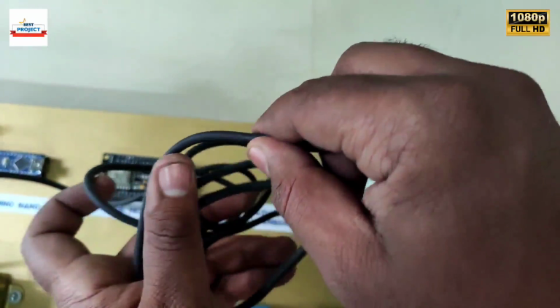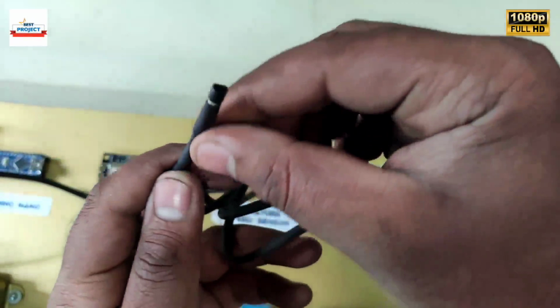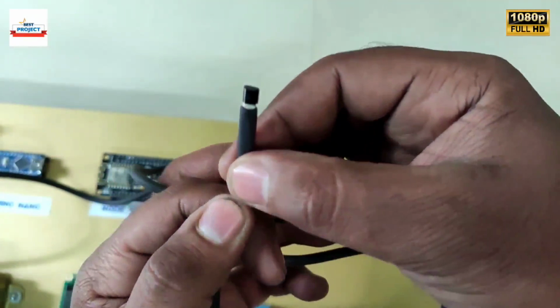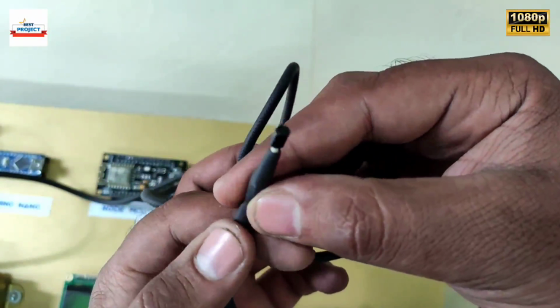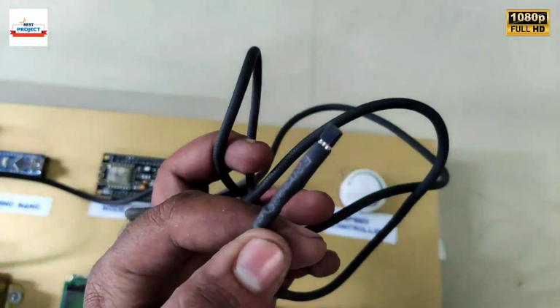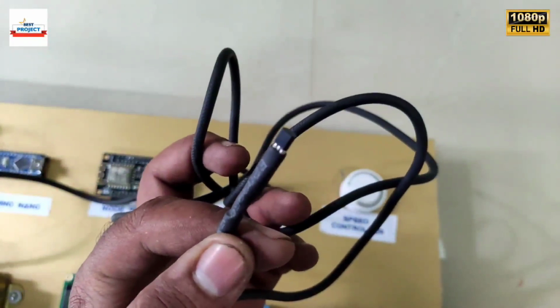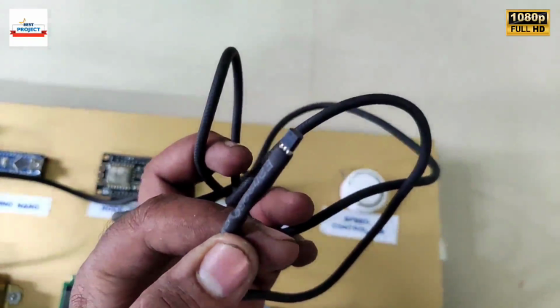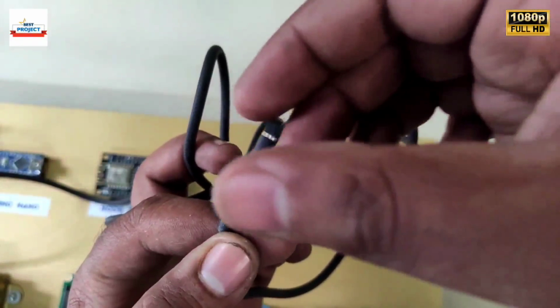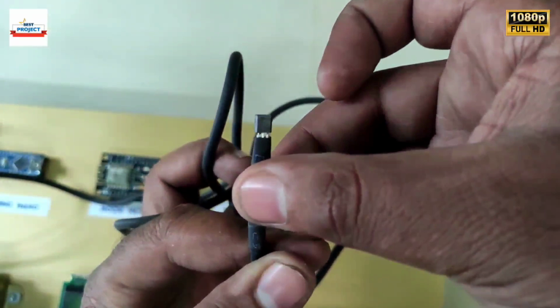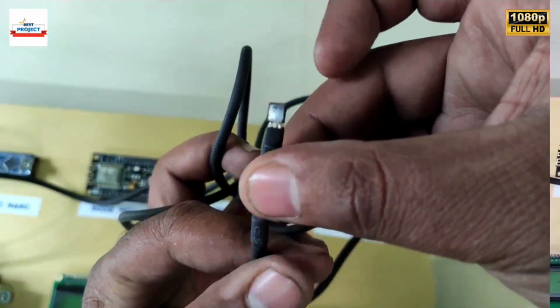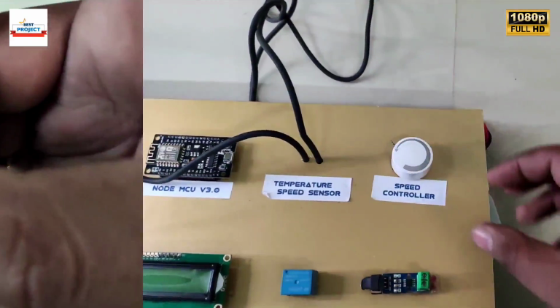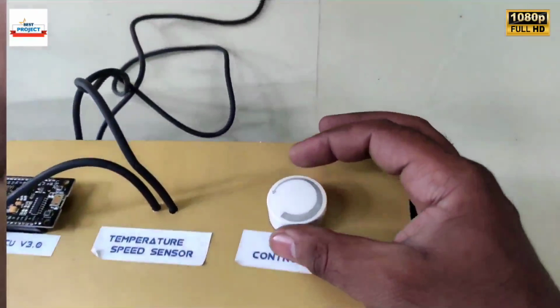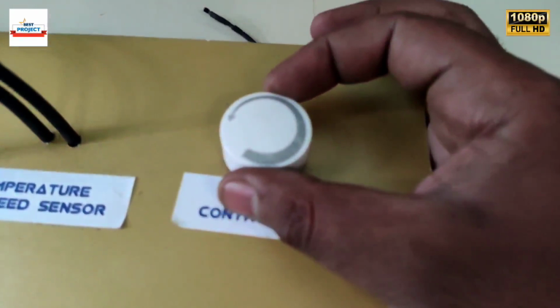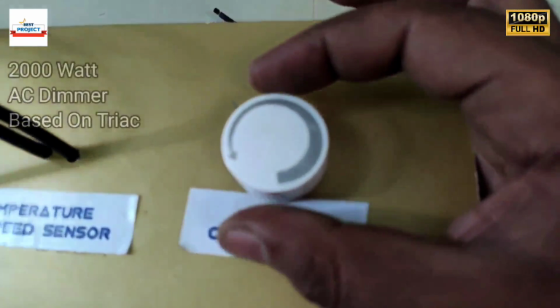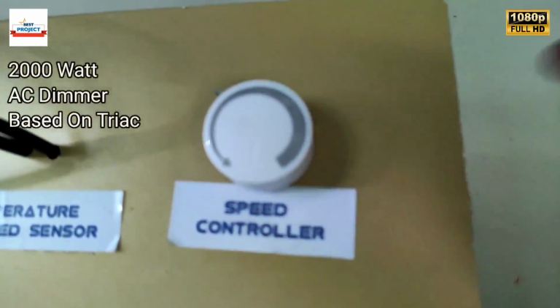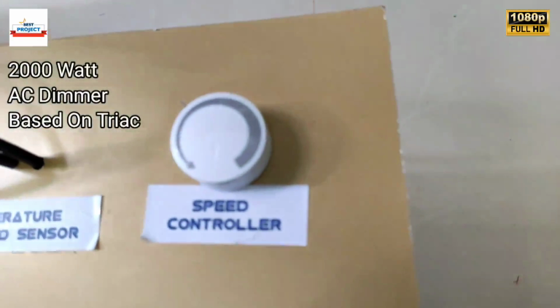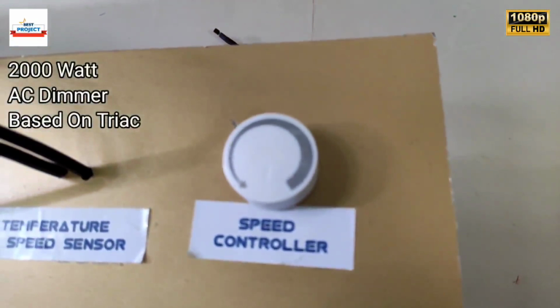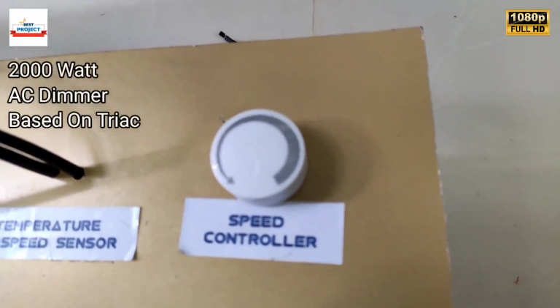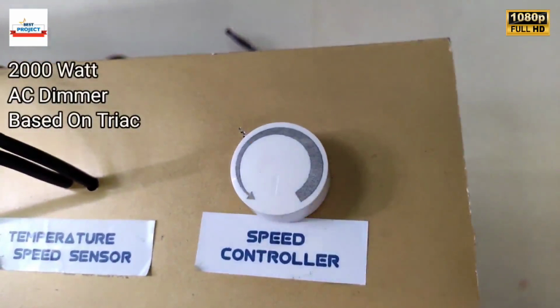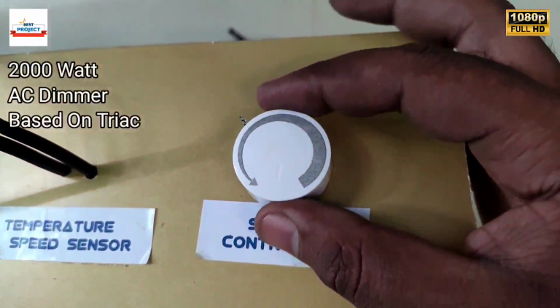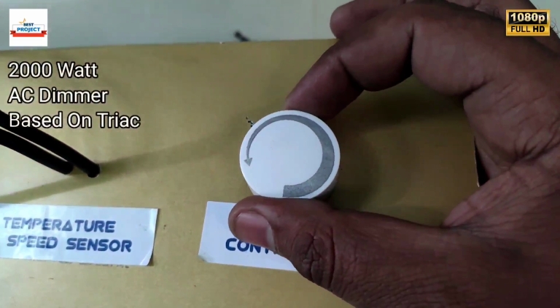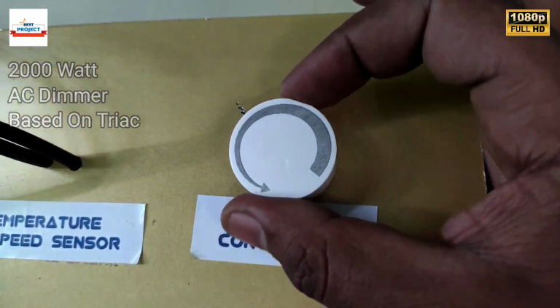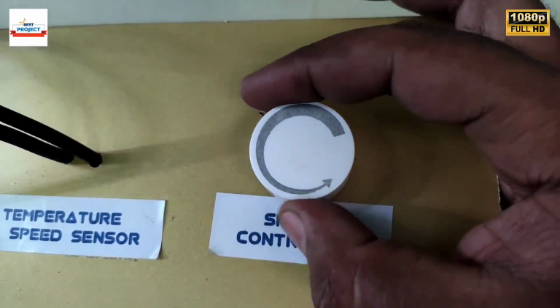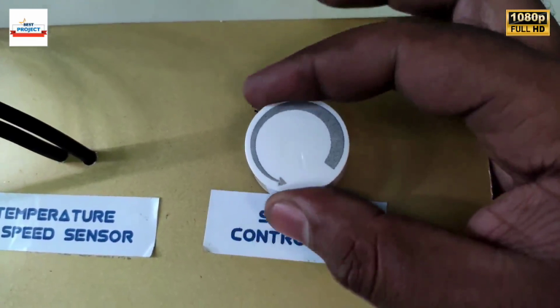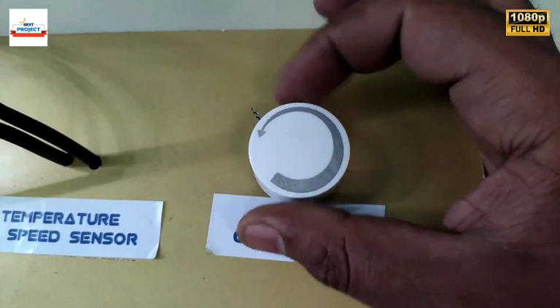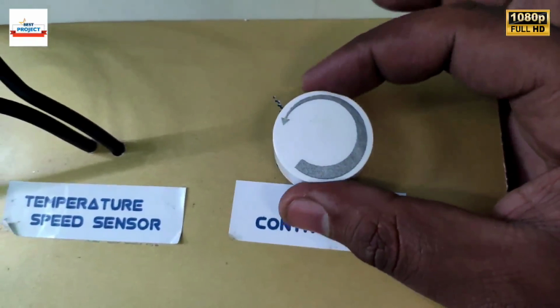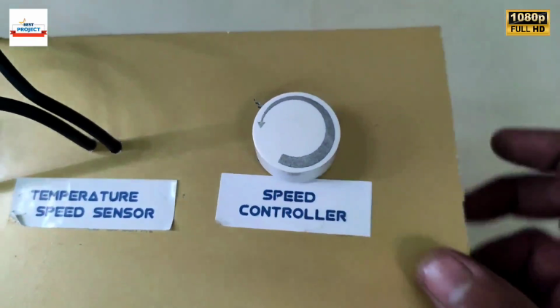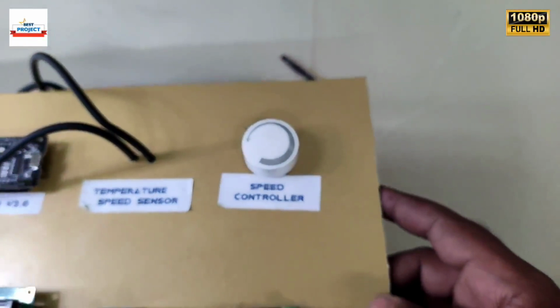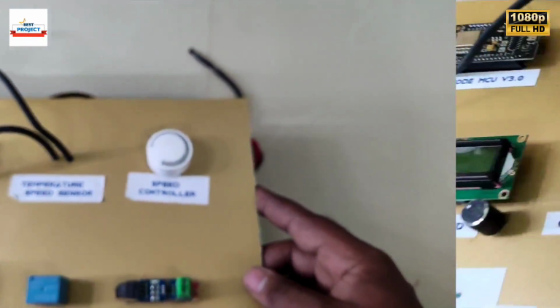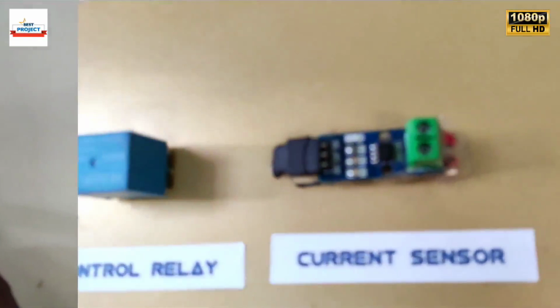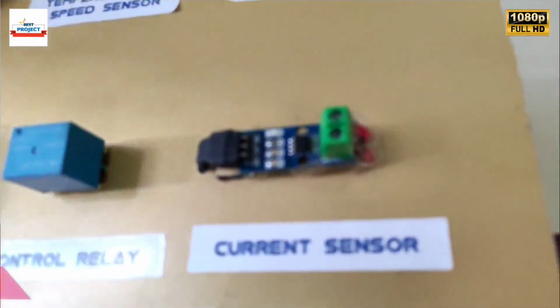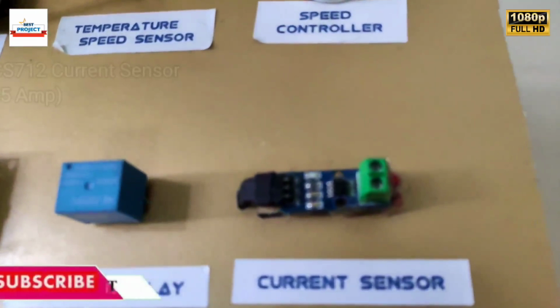The LM35 provides the temperature reading in degrees Celsius. This knob is a high-power dimmer; it is used to vary the AC supply to vary the speed of the motor.